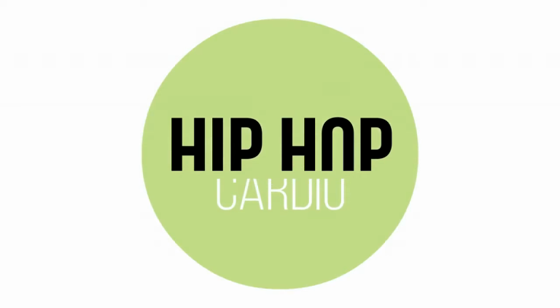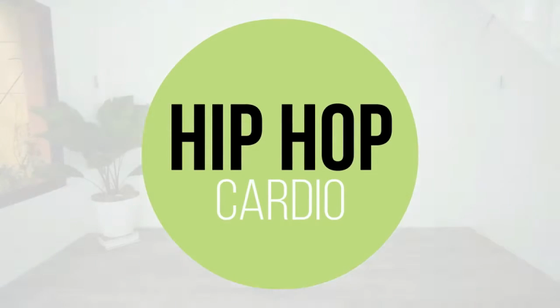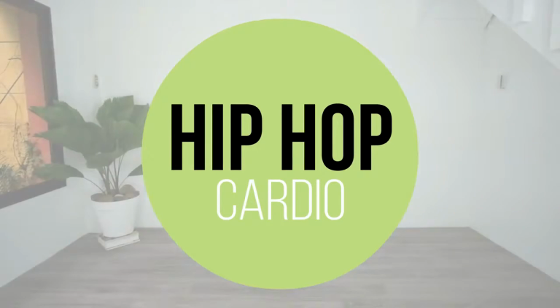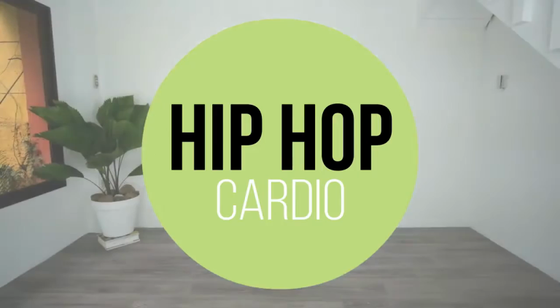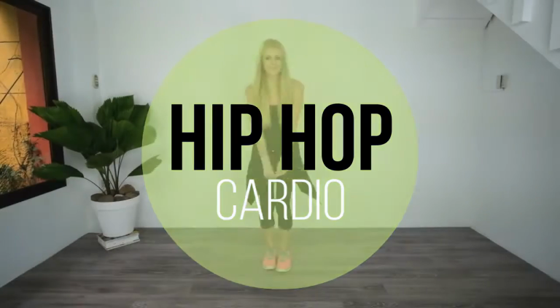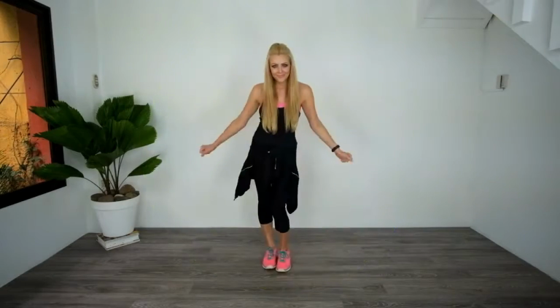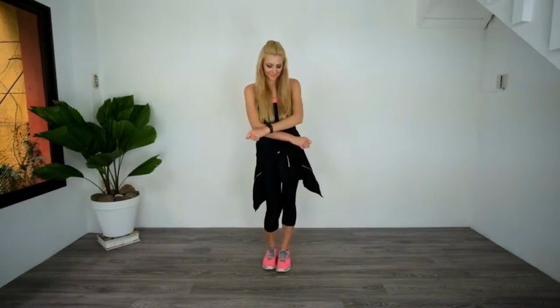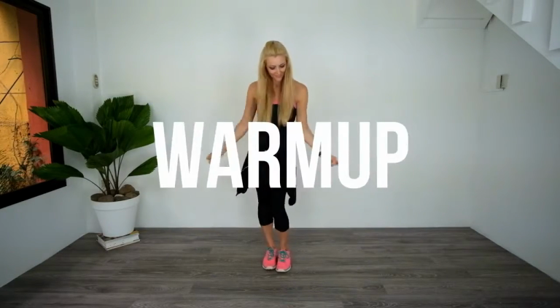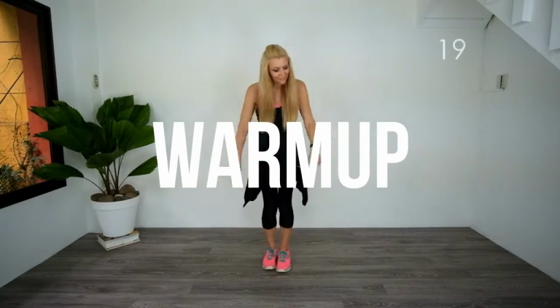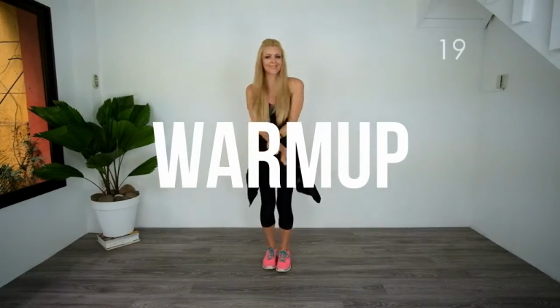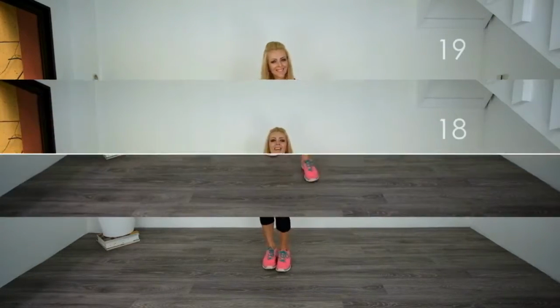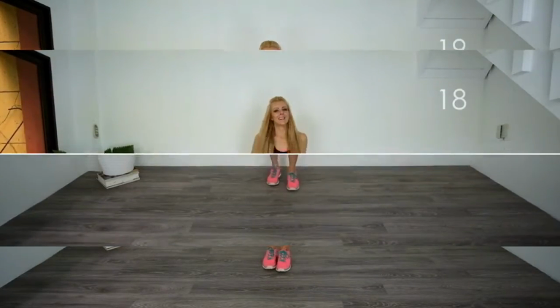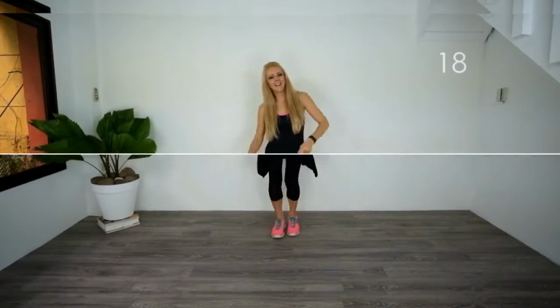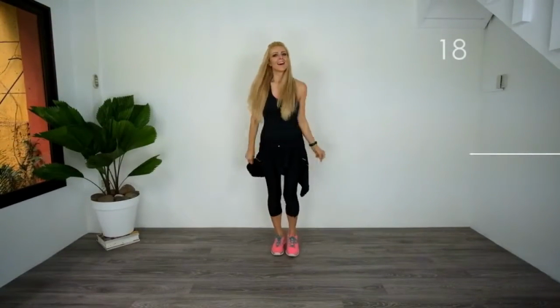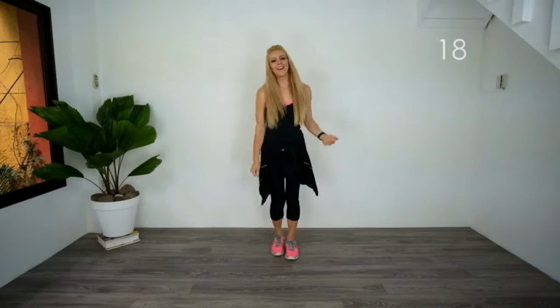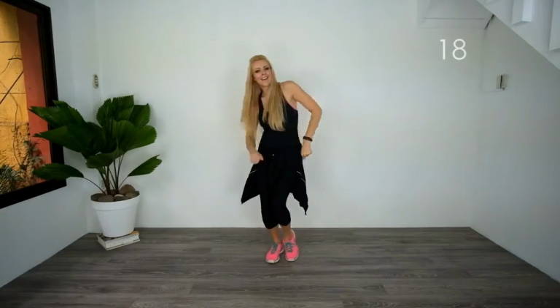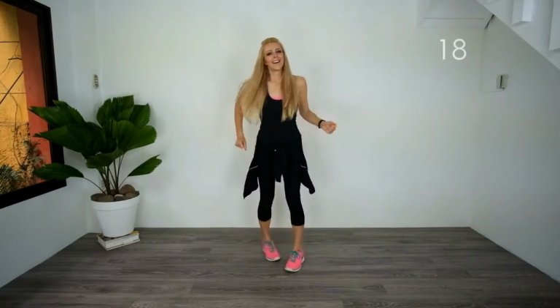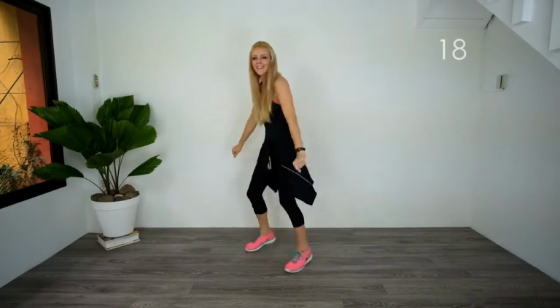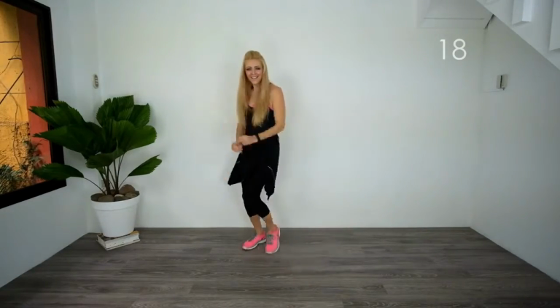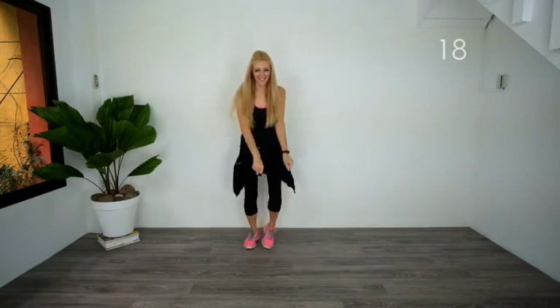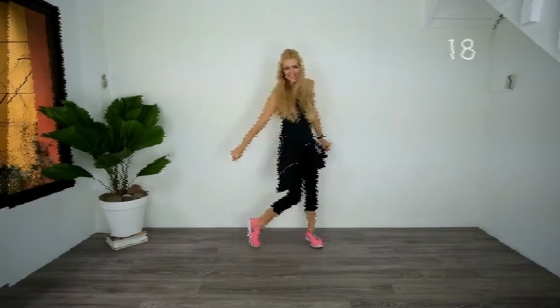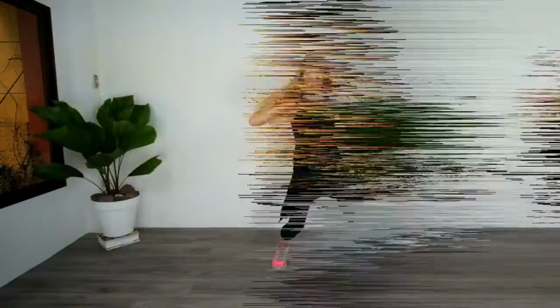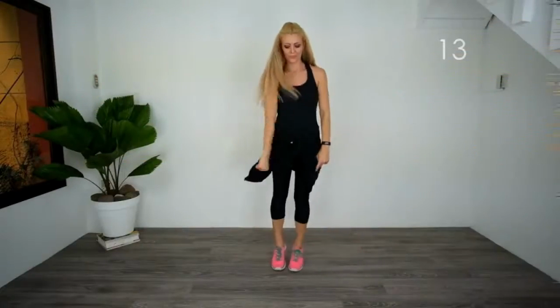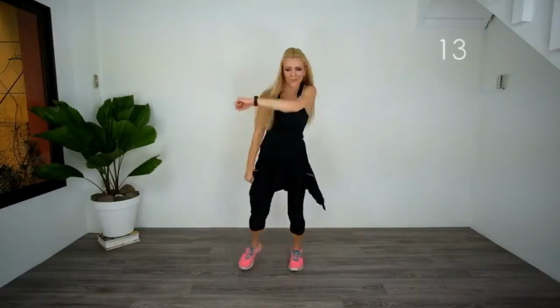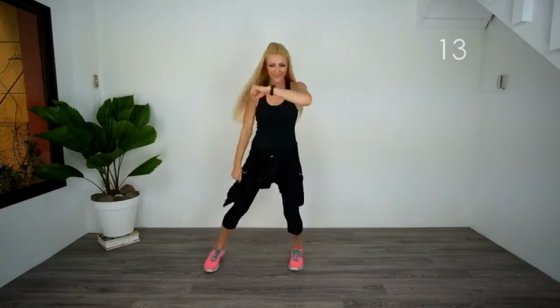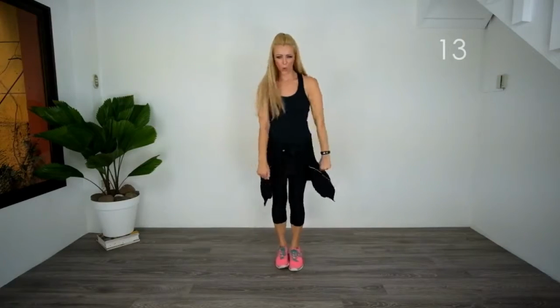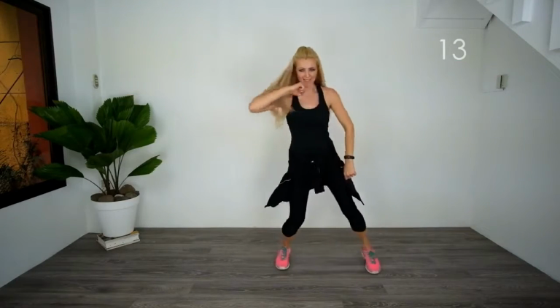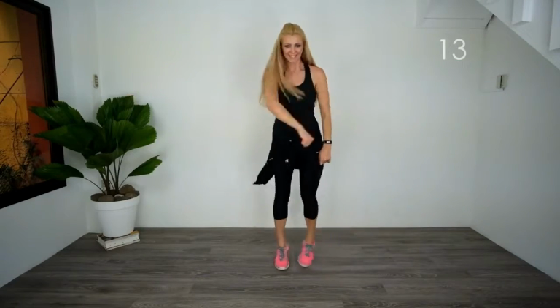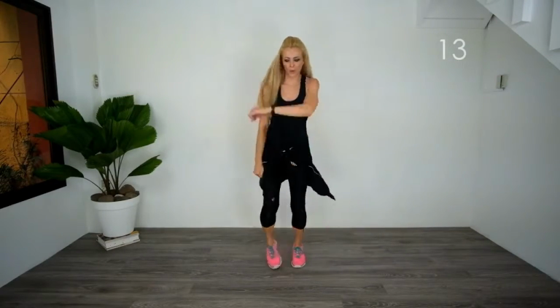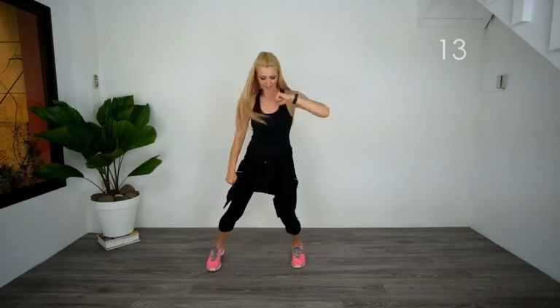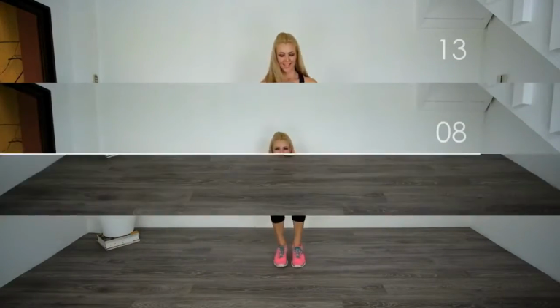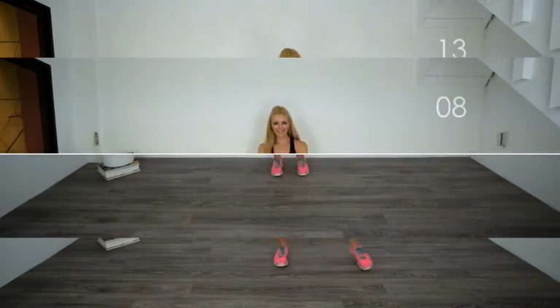Here is a little preview of my MitFit90 hip hop cardio workout. This one is just so much fun, guys. It's easy to follow, medium intensity, full of fun moves, and it still burns tons of calories in a short amount of time.